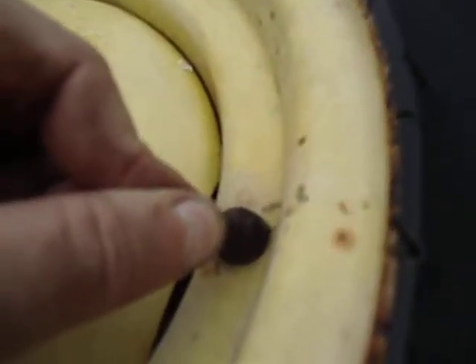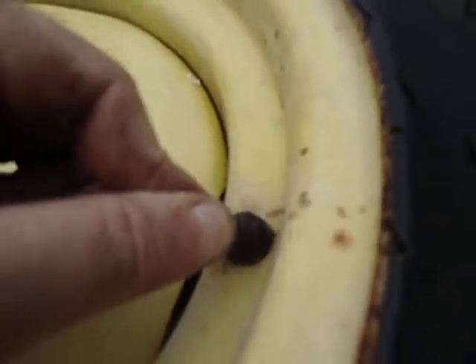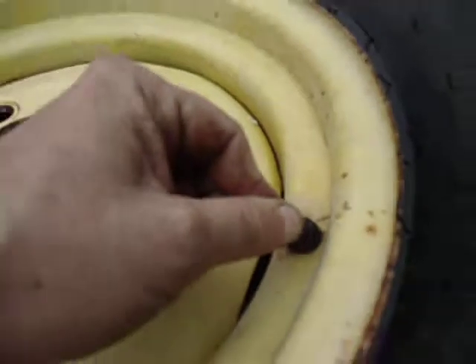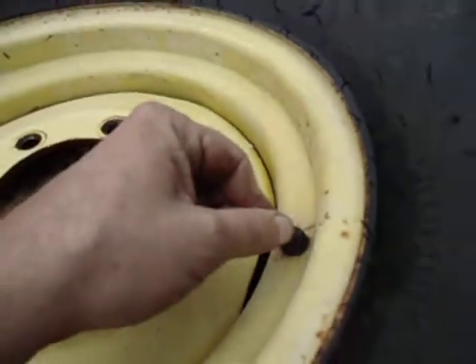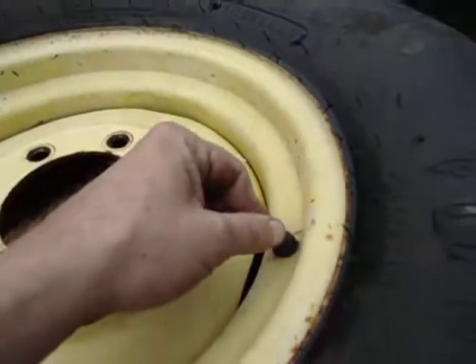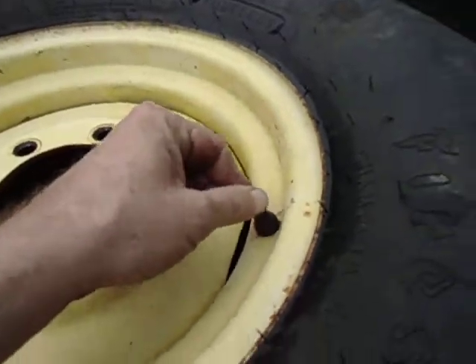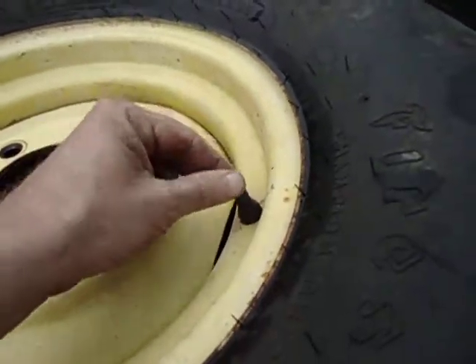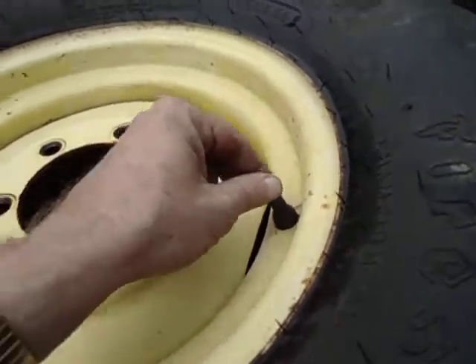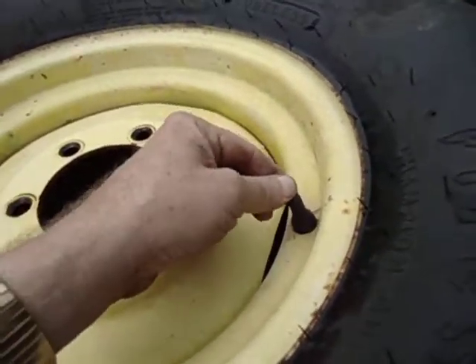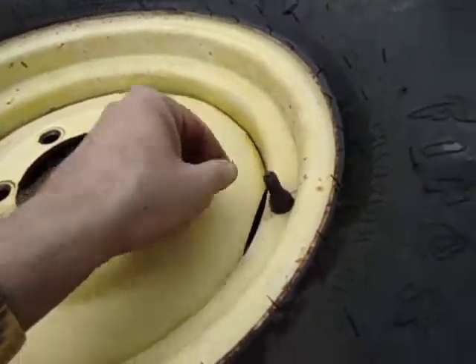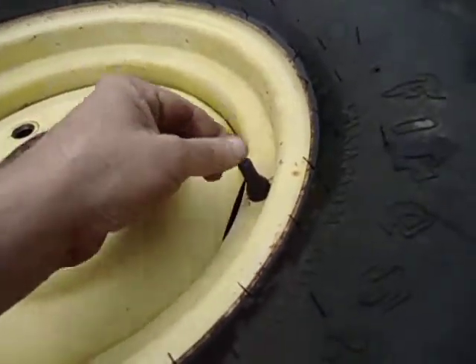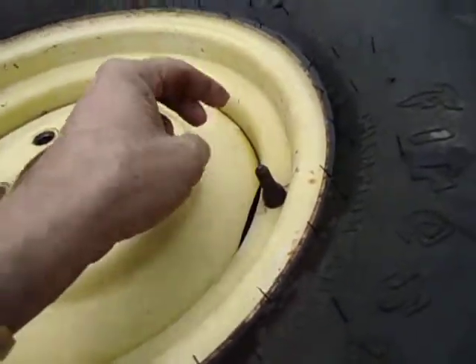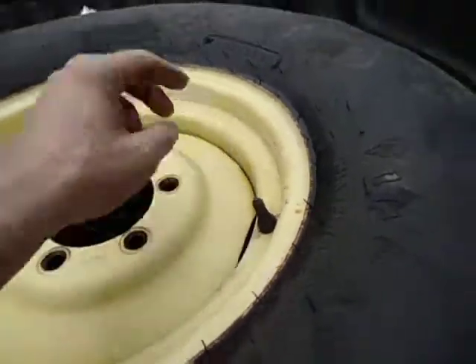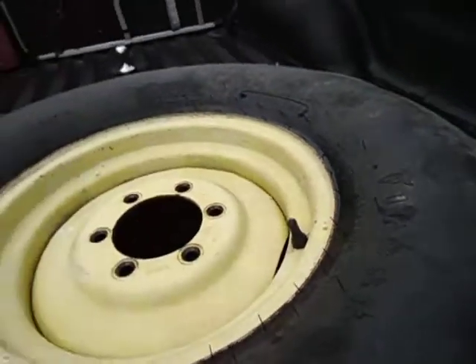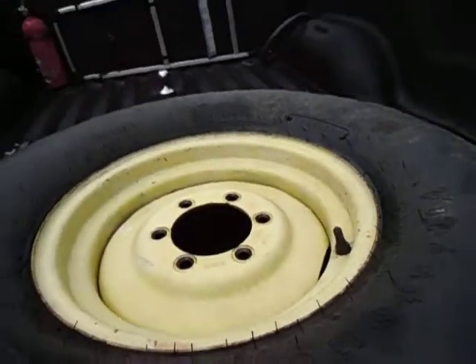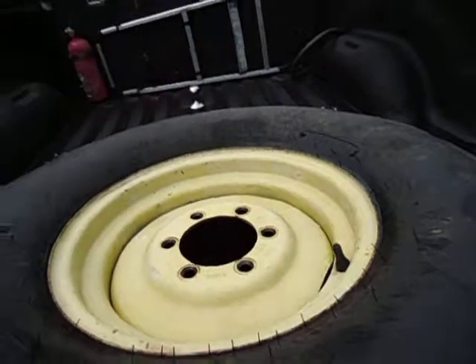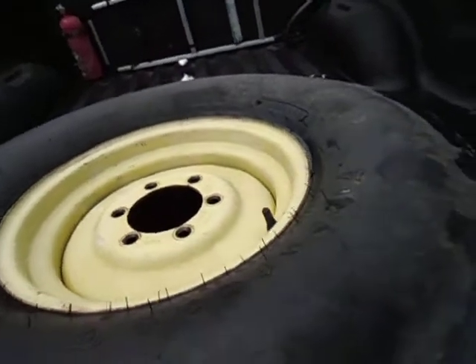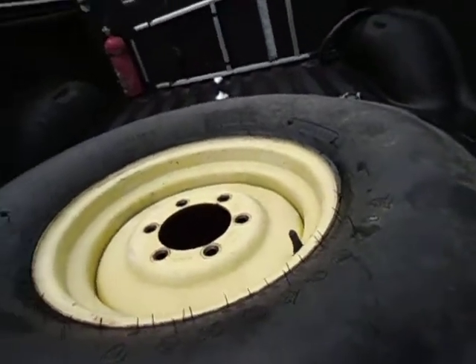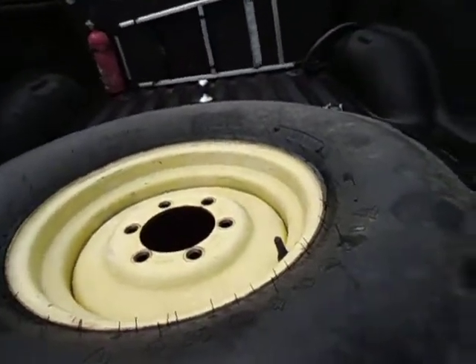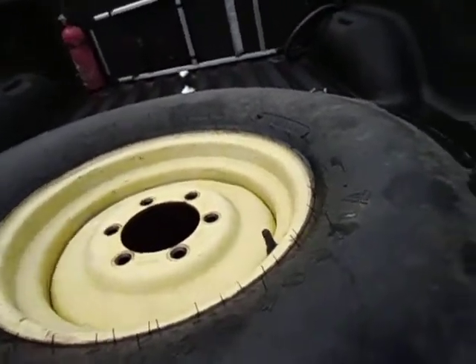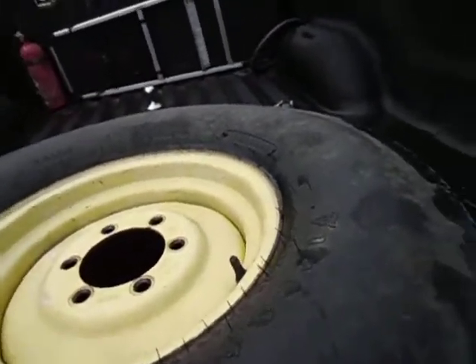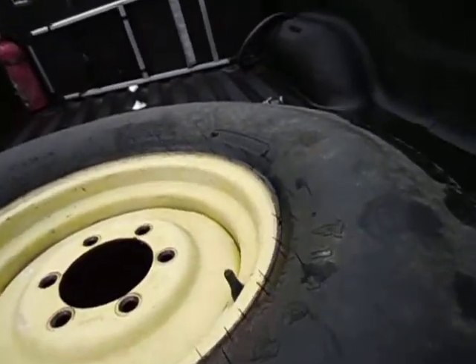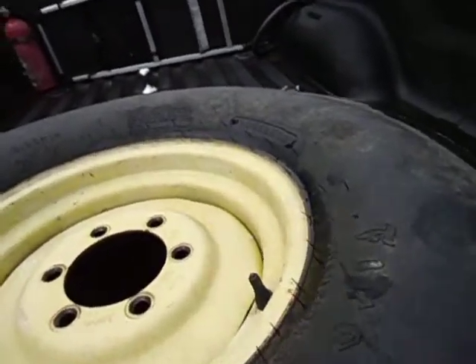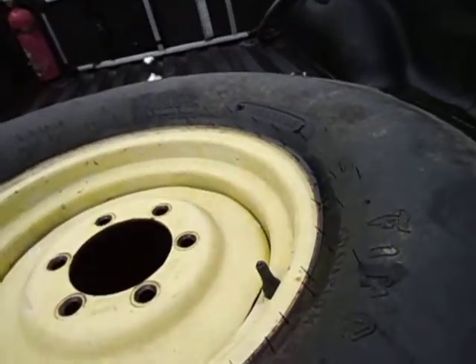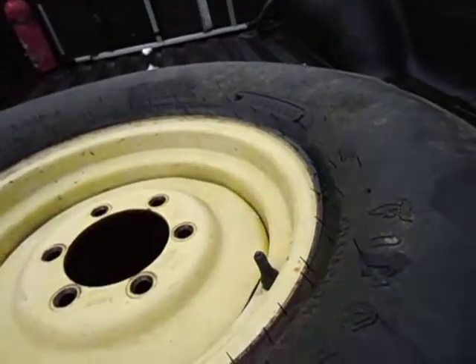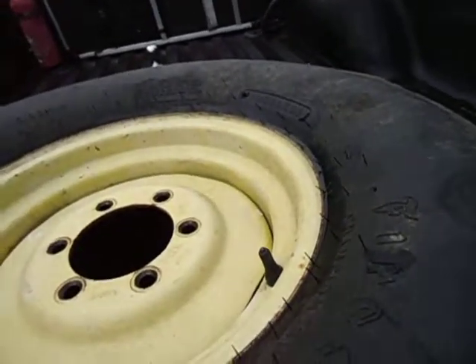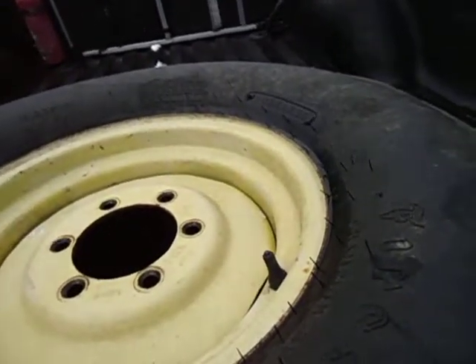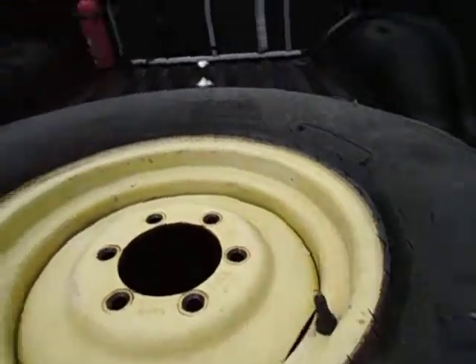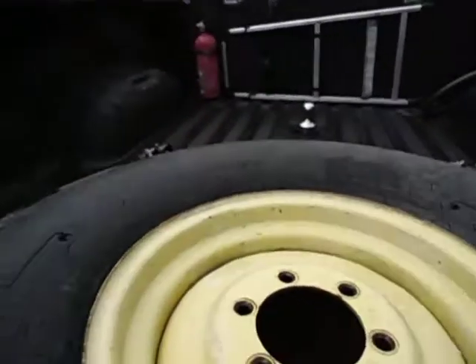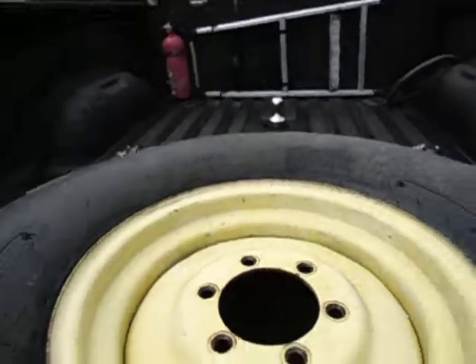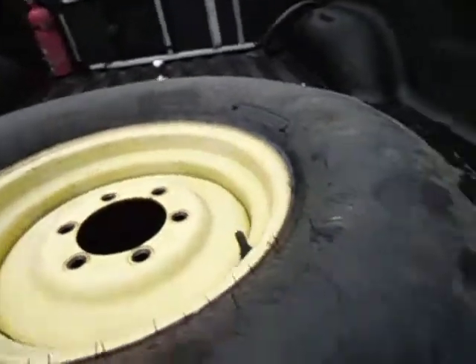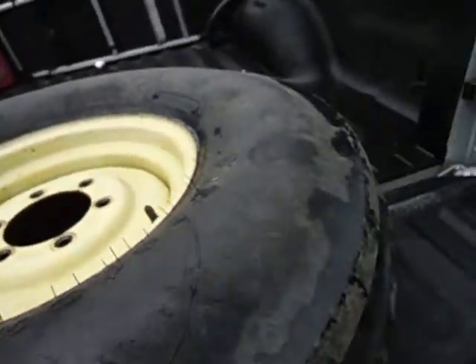You all can hear it. Maybe not a bad stem. I've got the stems and everything else back at my tire machine in town. It's a 10x16 8-ply.